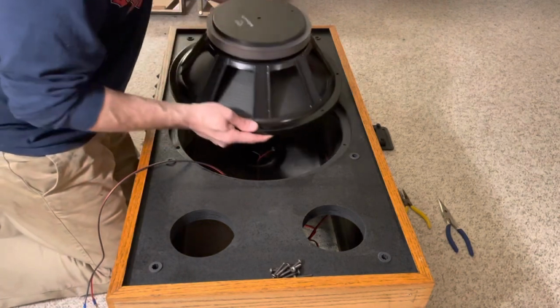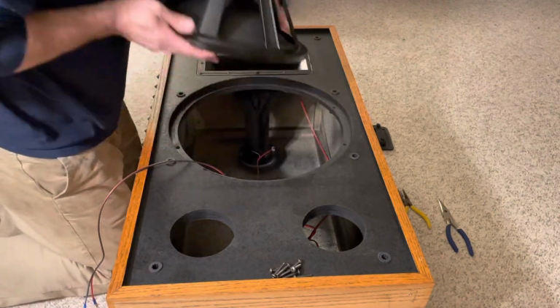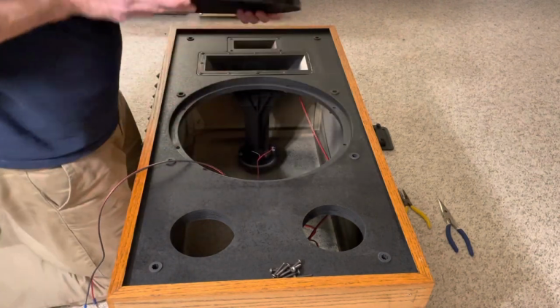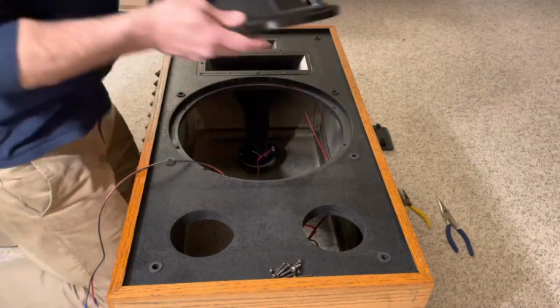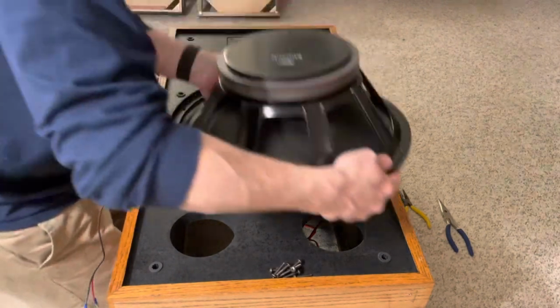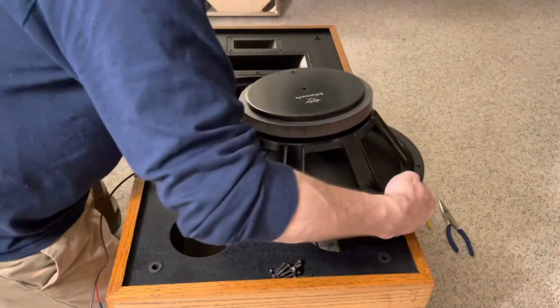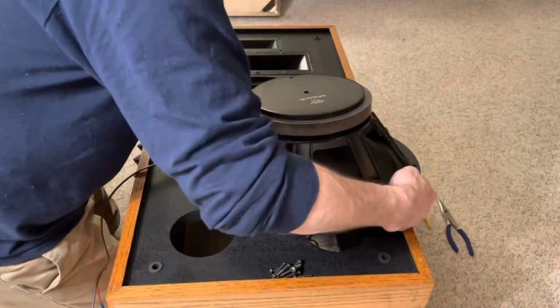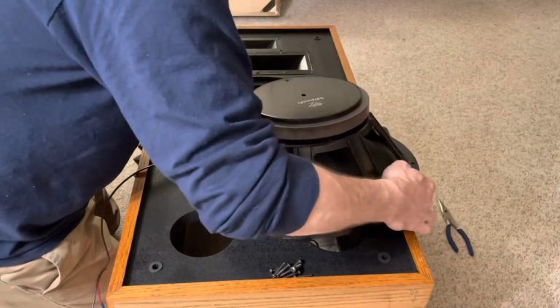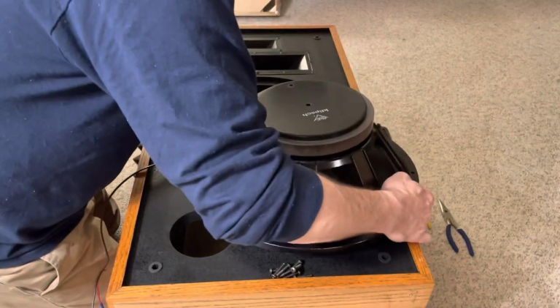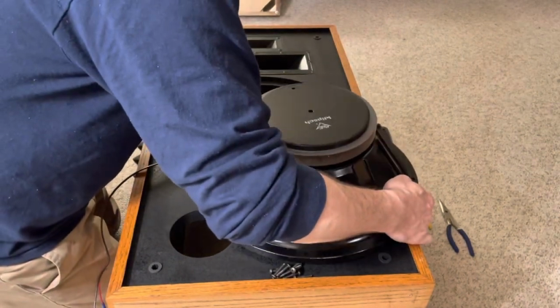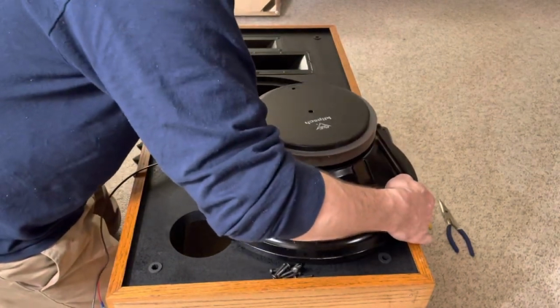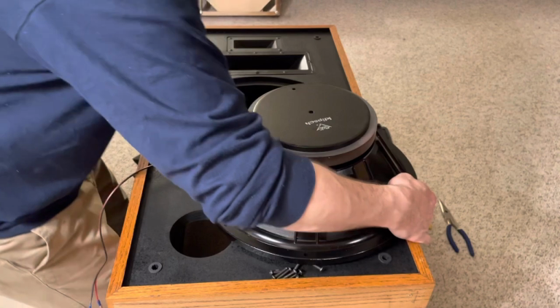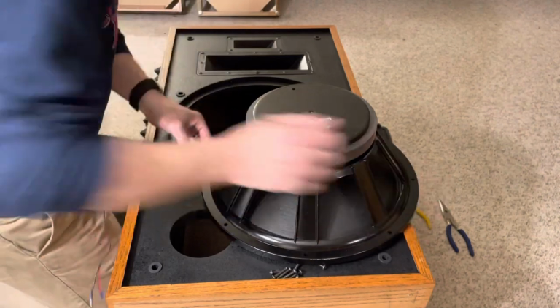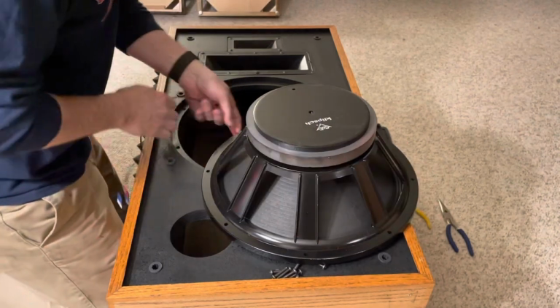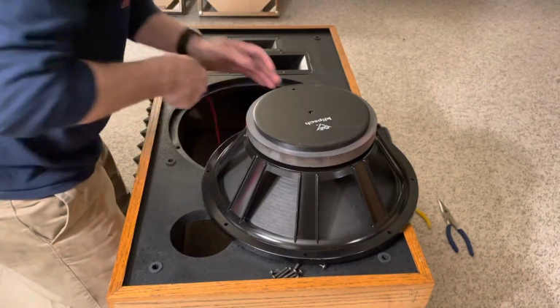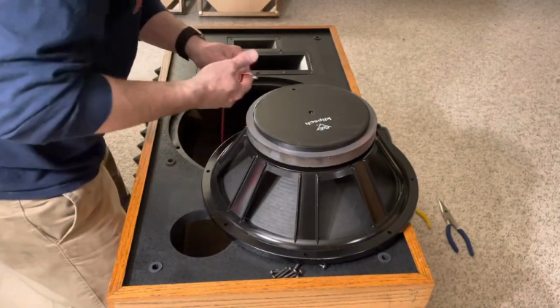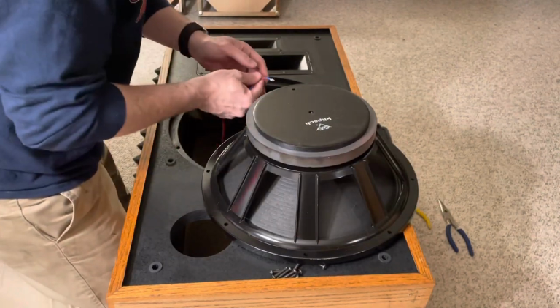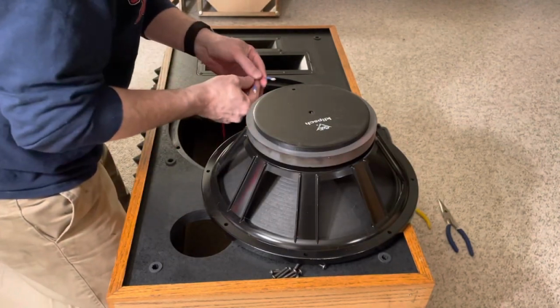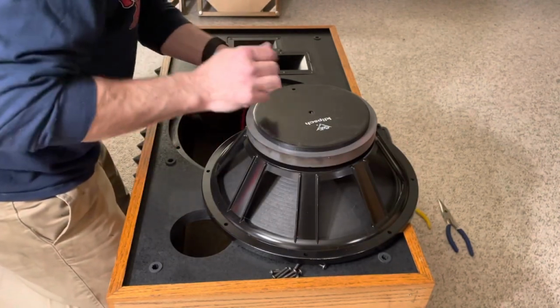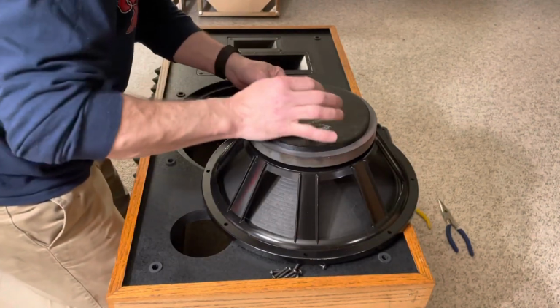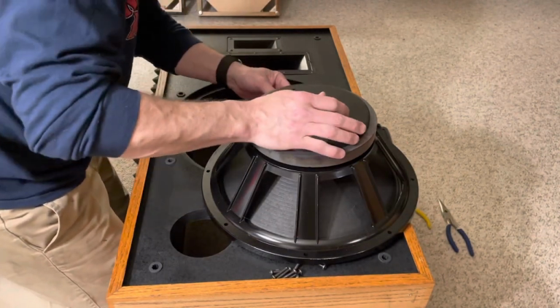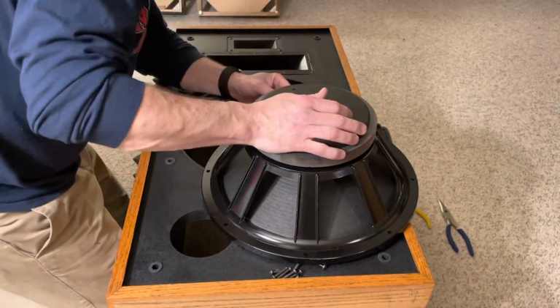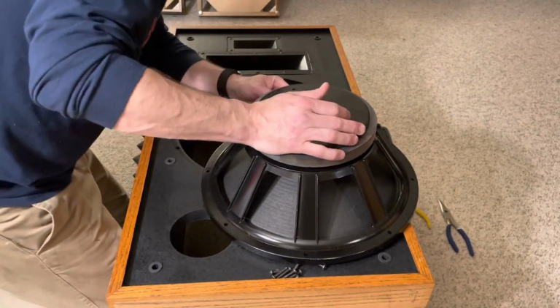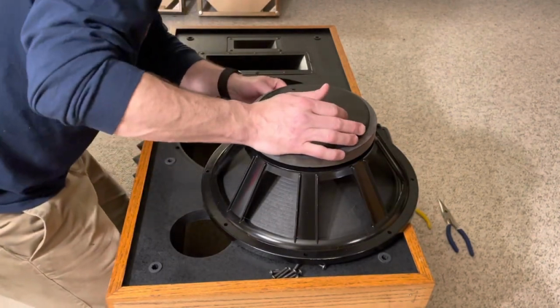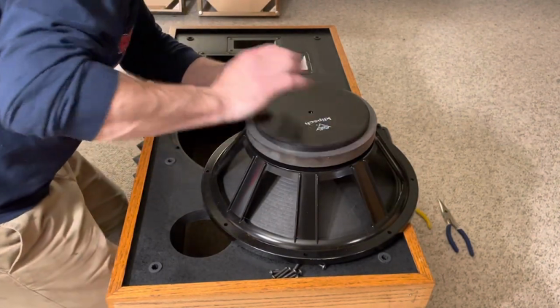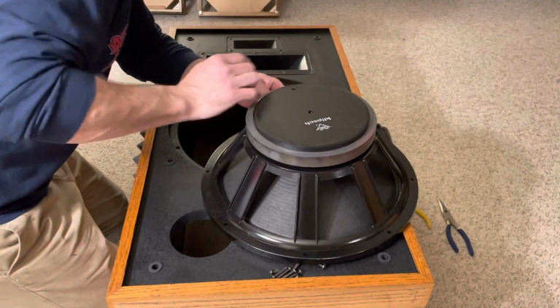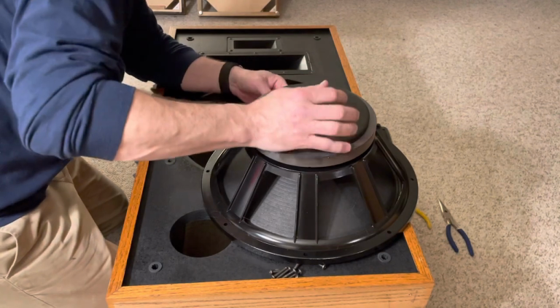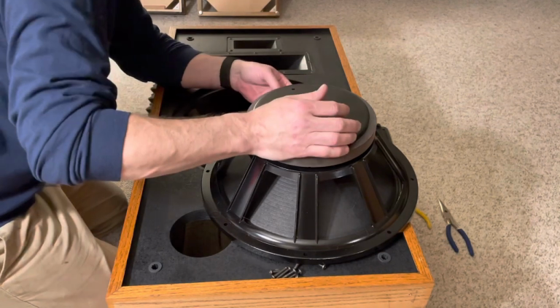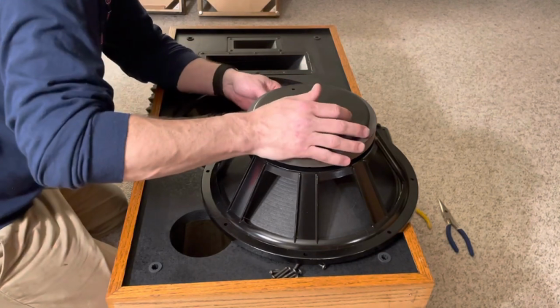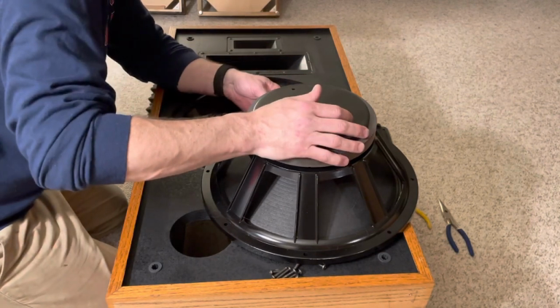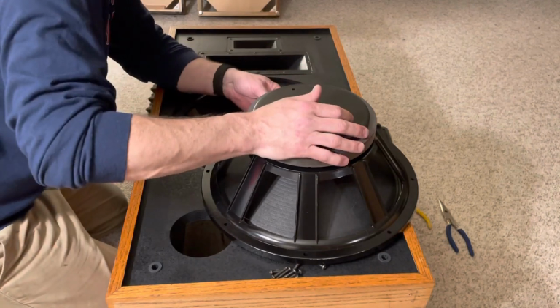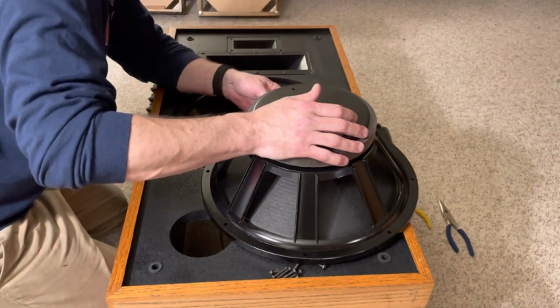Oh boy, this thing is heavy. Be careful. Again, this is marked positive and negative.